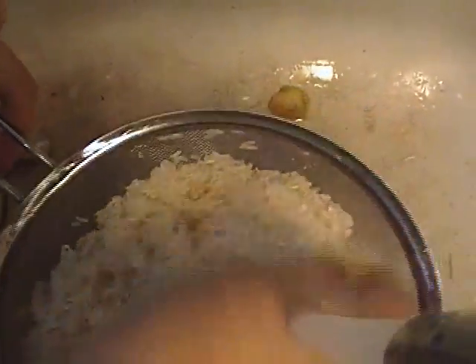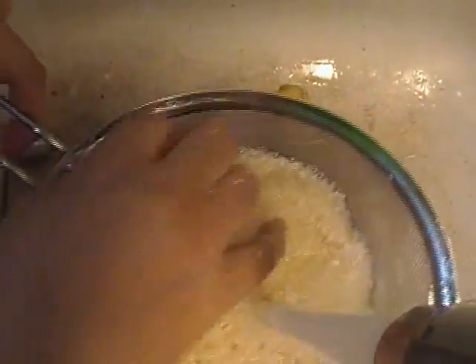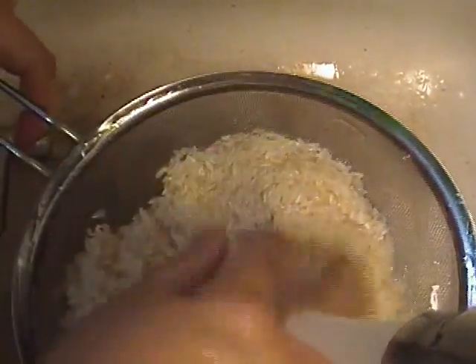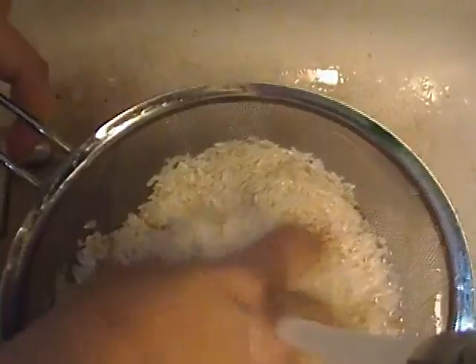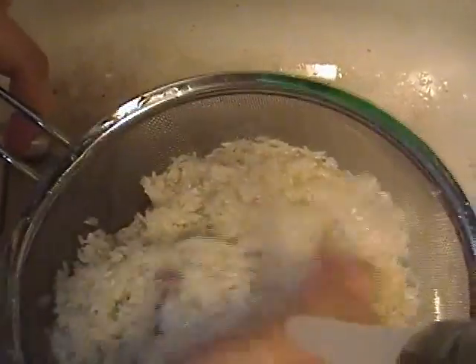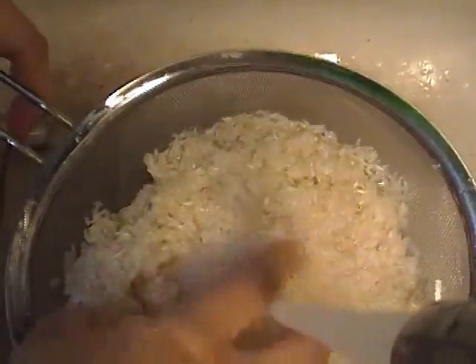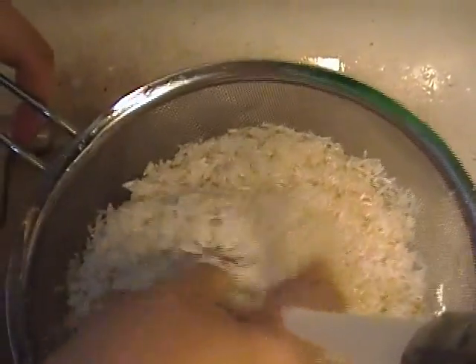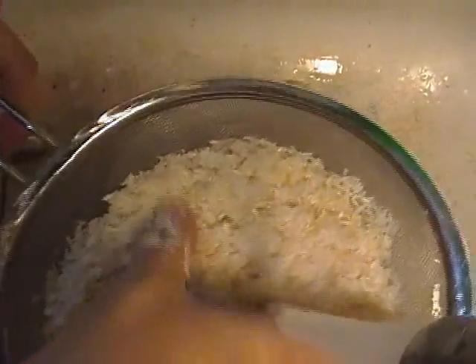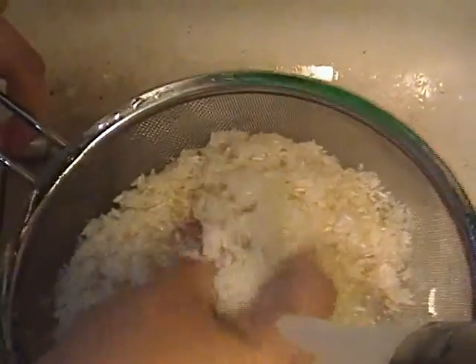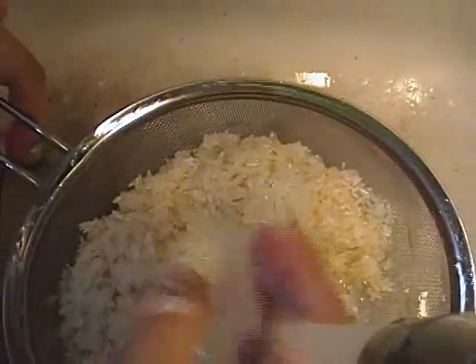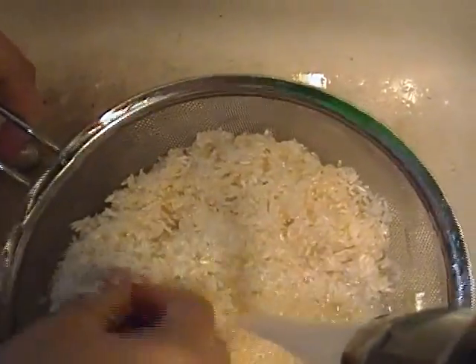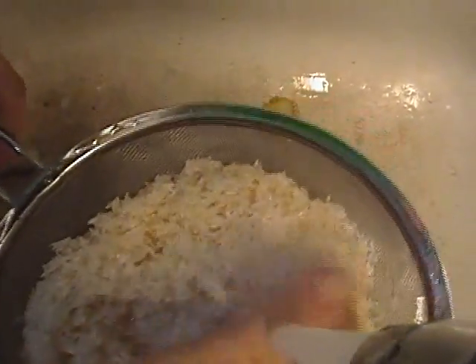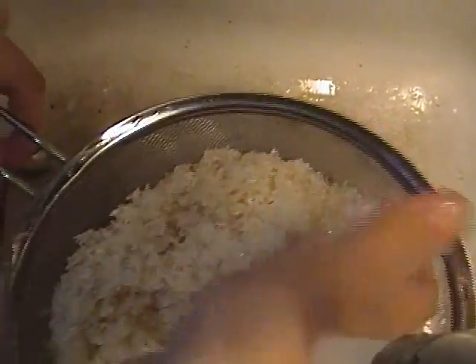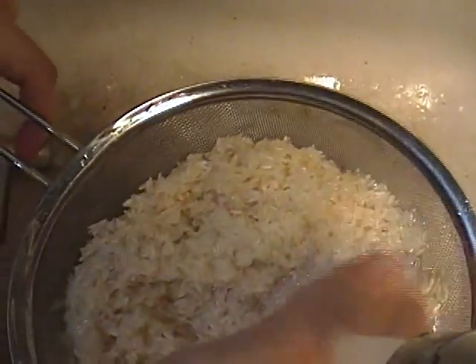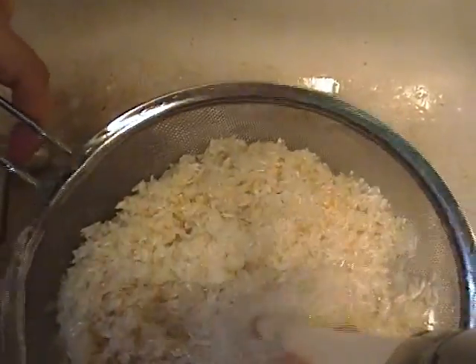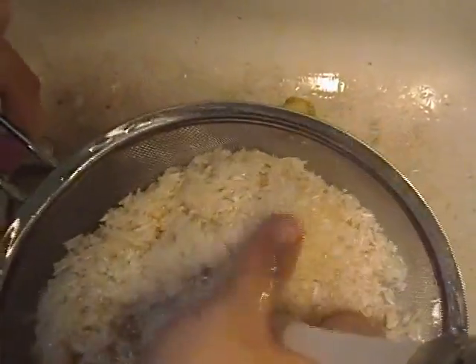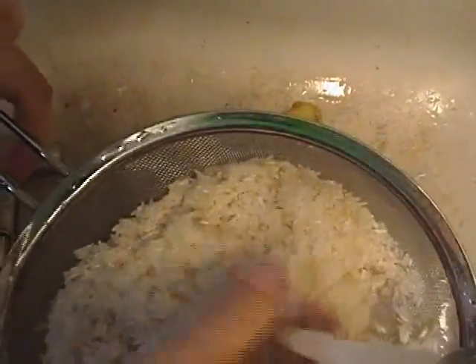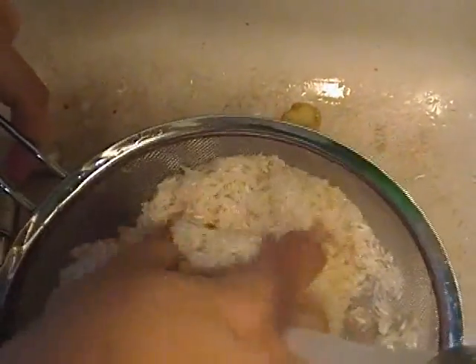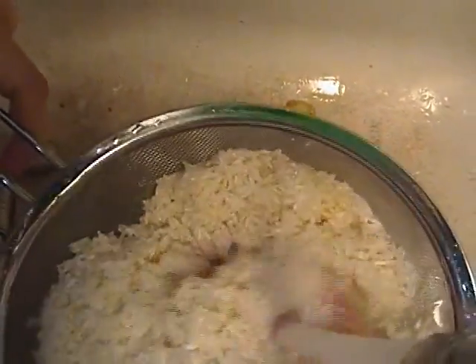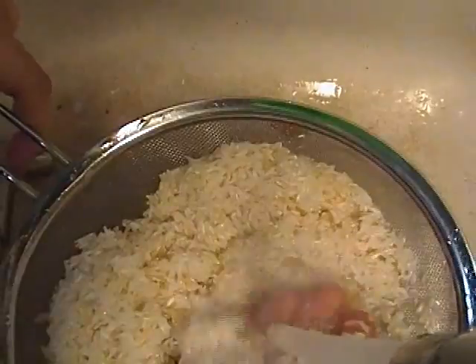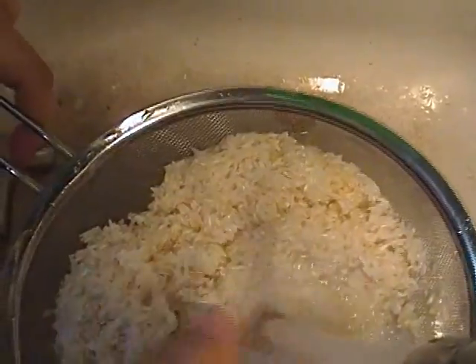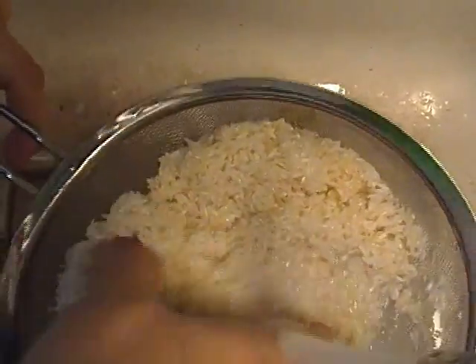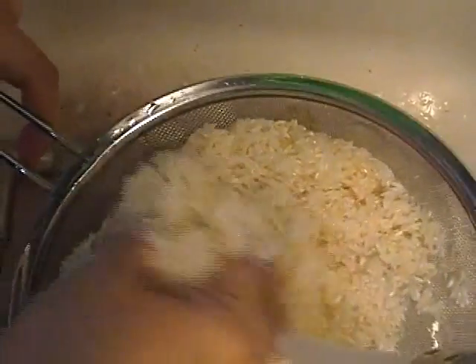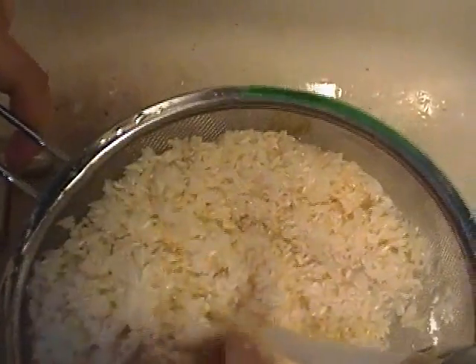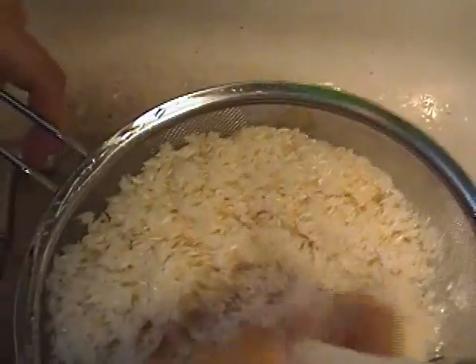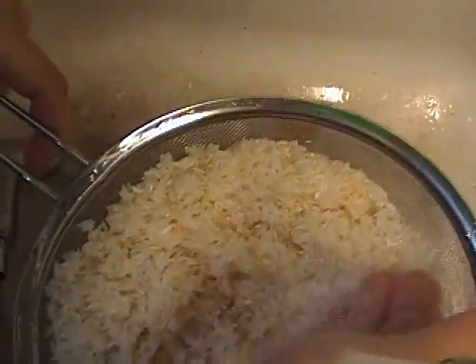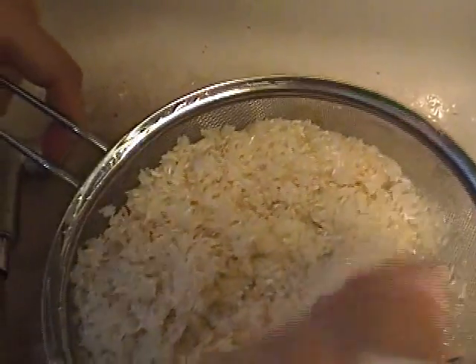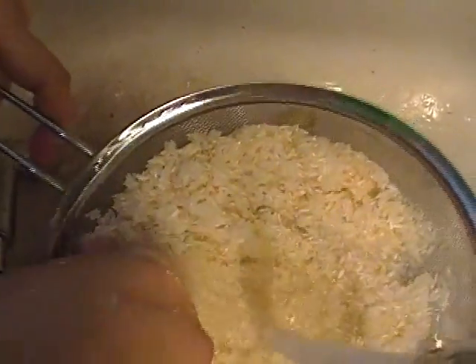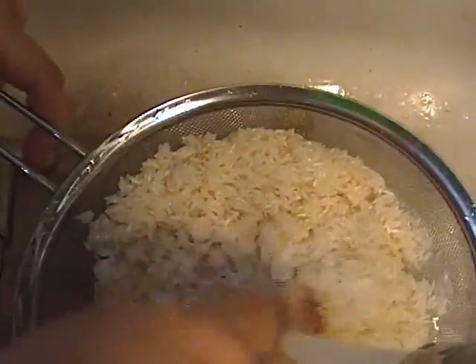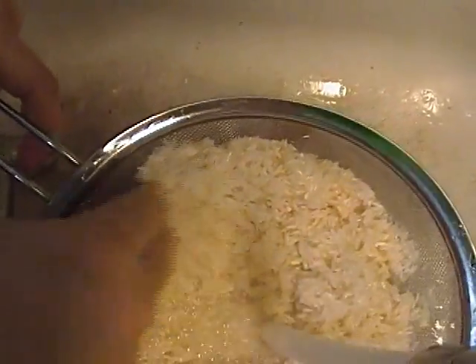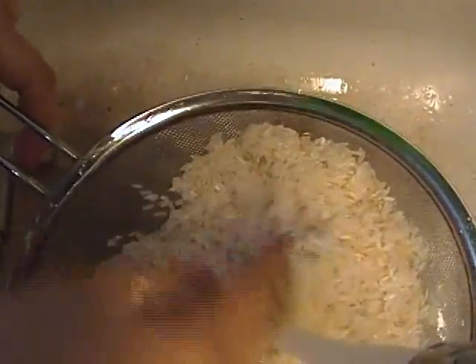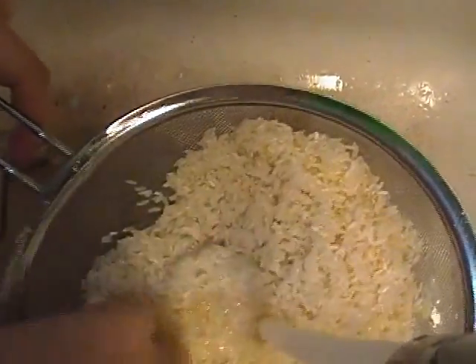It's been cleaned in the process, but it's nice to just go through it. And if you see anything hinky, you can just pull it out.